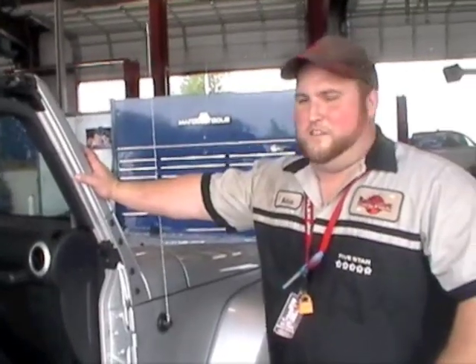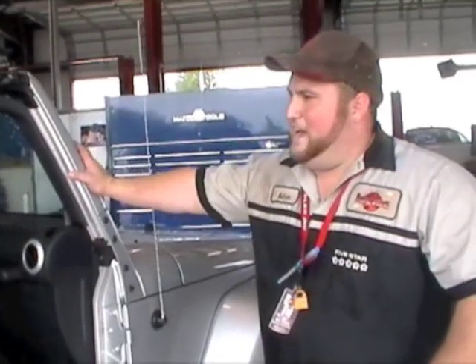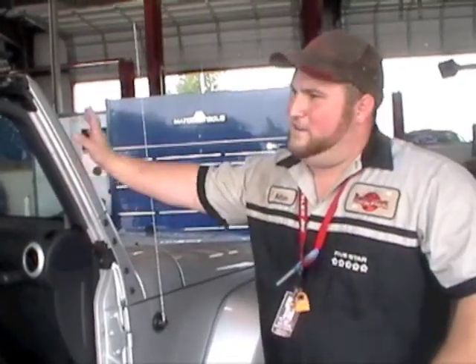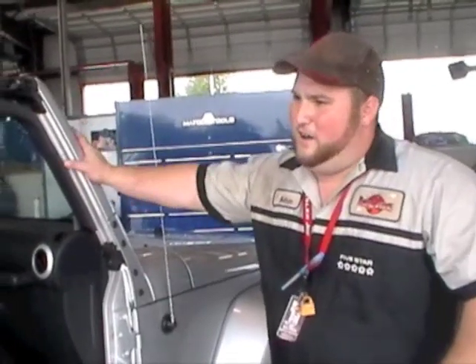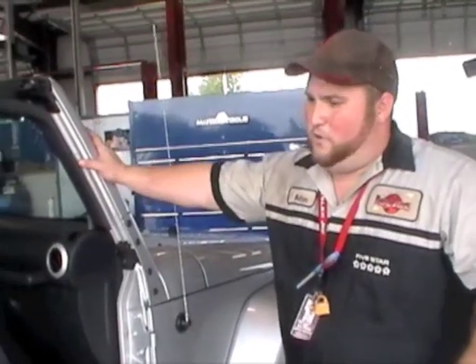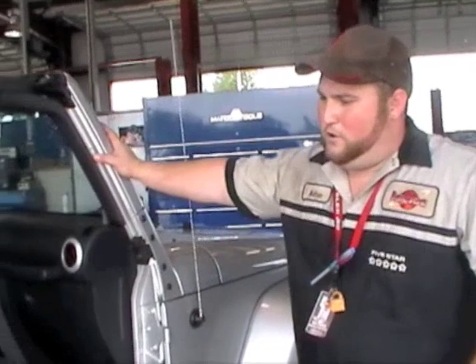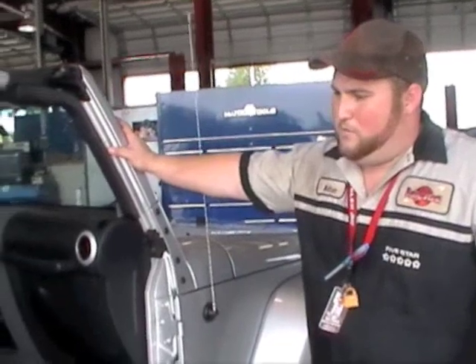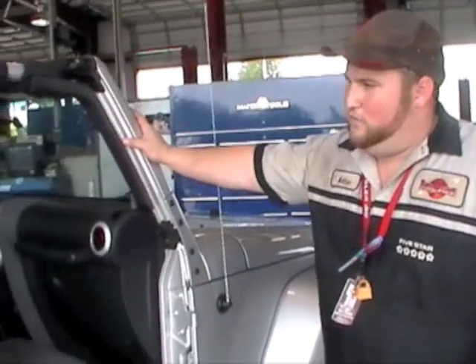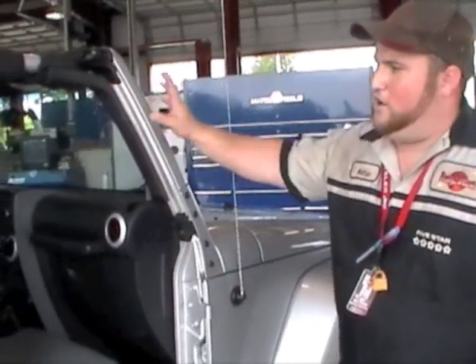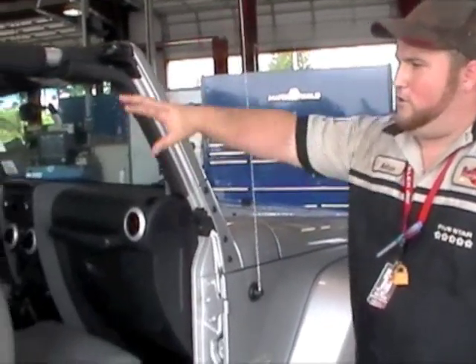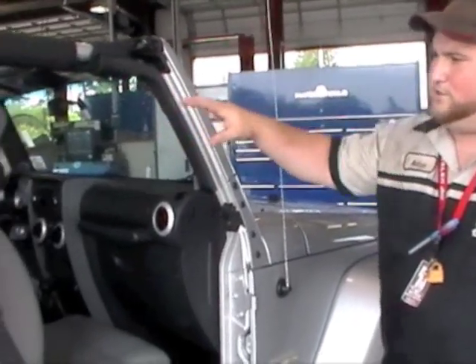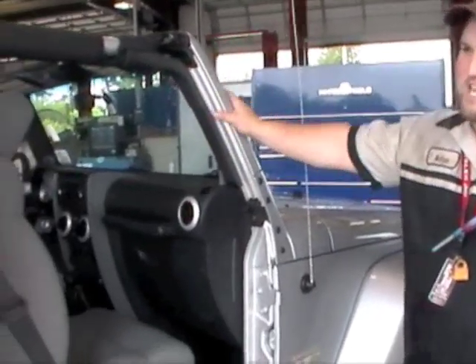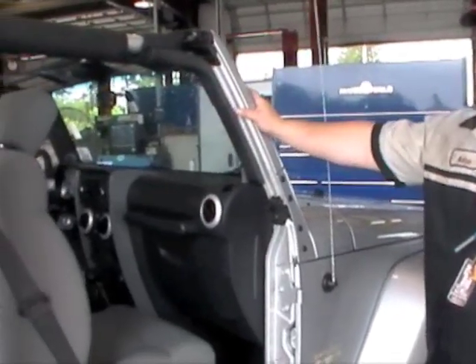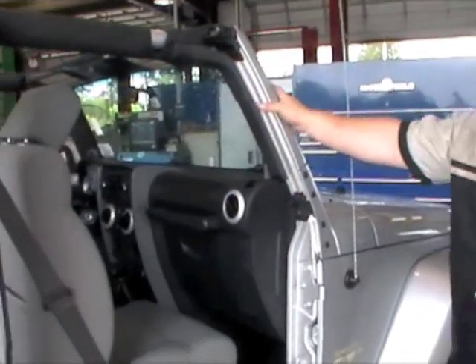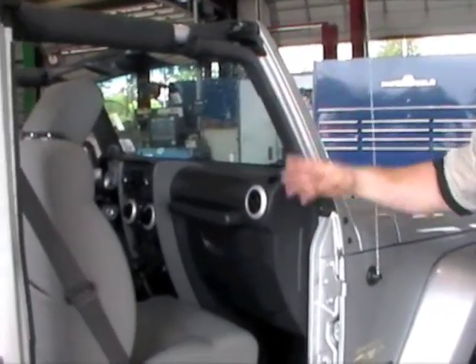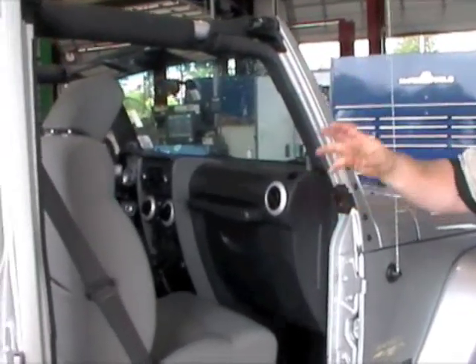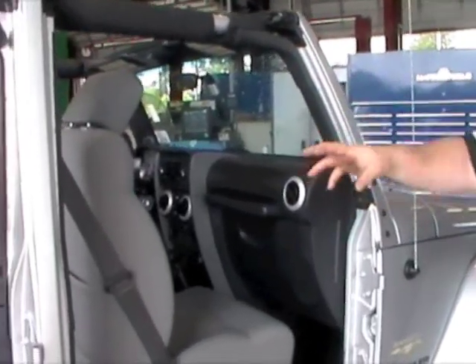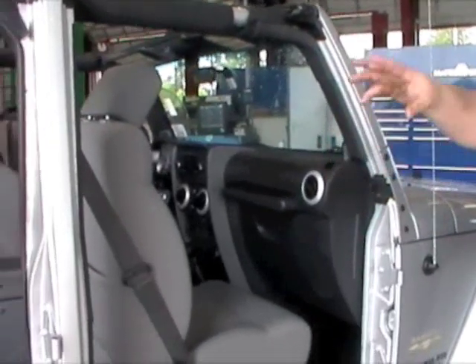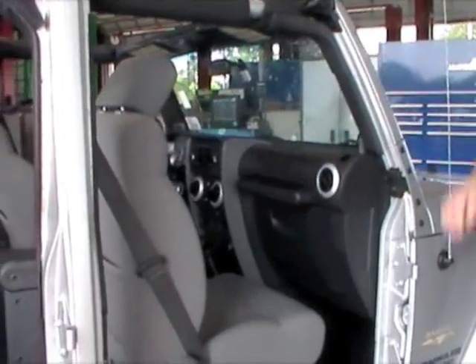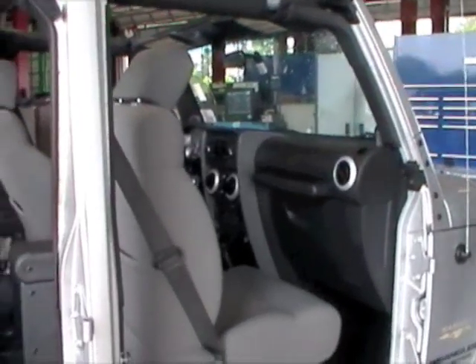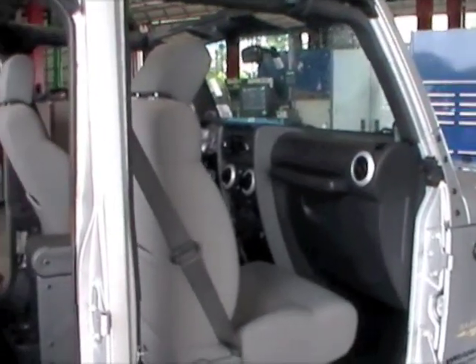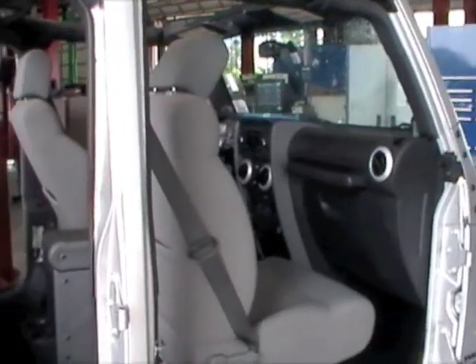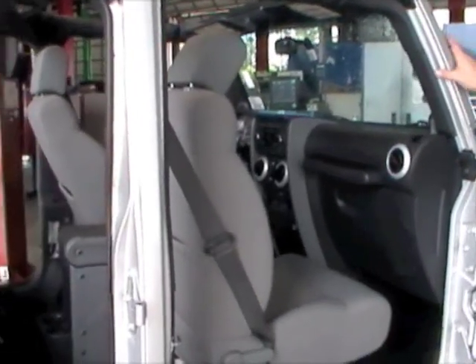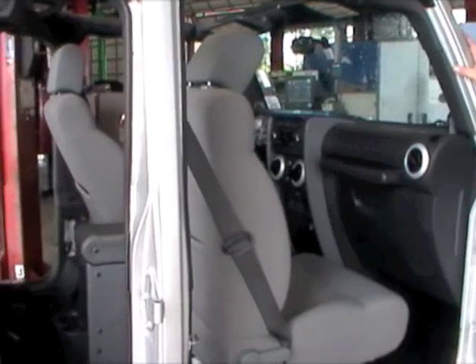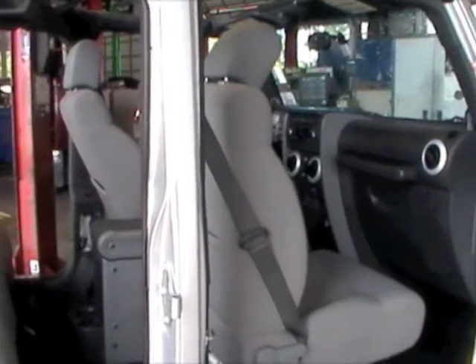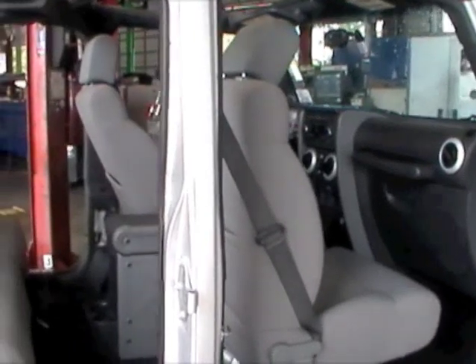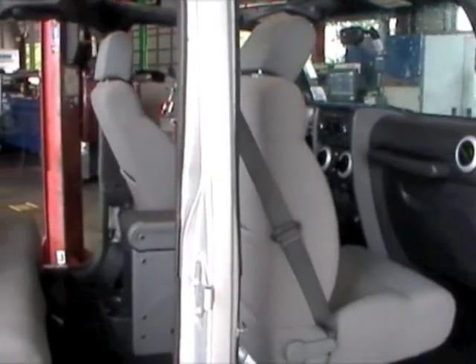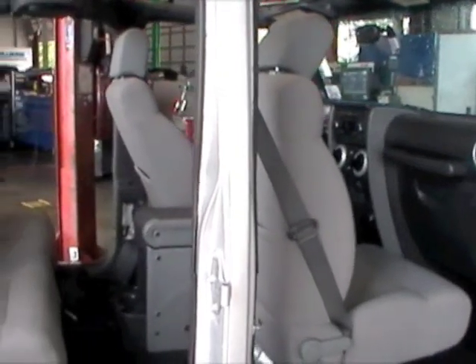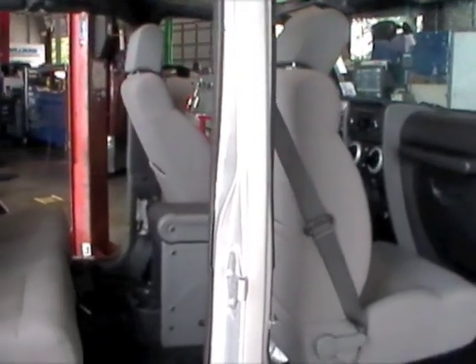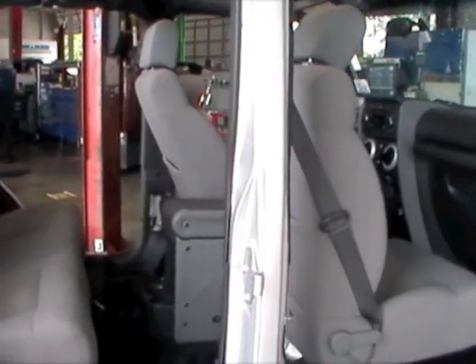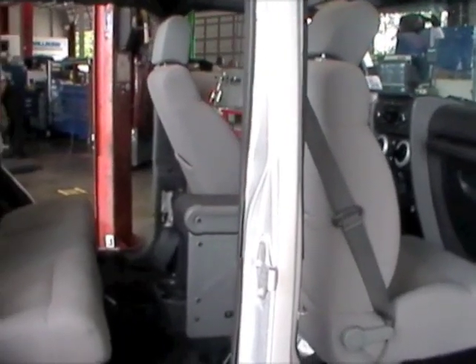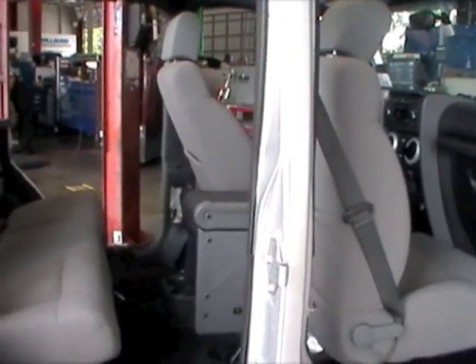There you have it — all four doors are removed. Our doors are in a safe place. Our bolts are stored with the other bolts for the hard top so they don't get lost, and you're ready to go.